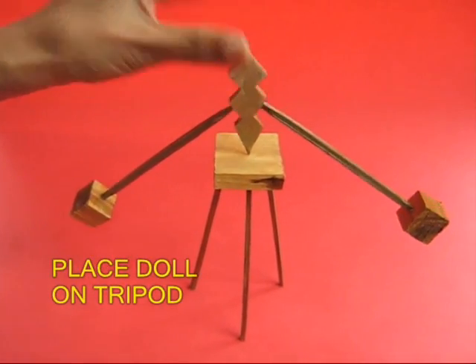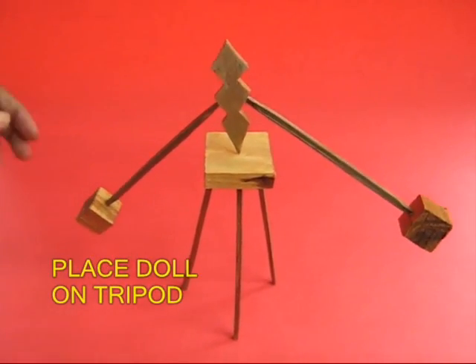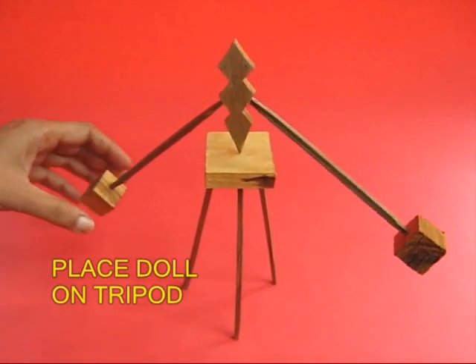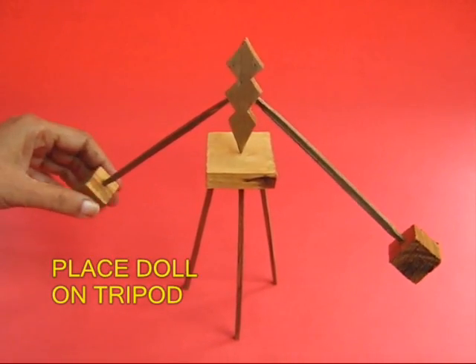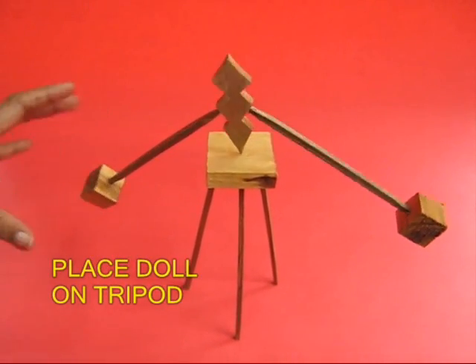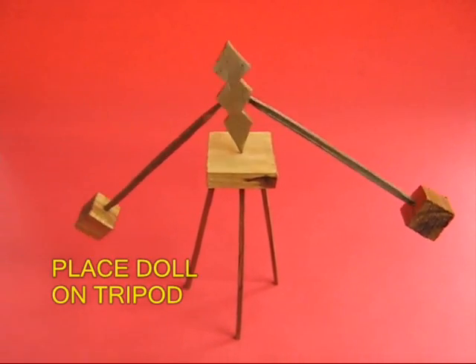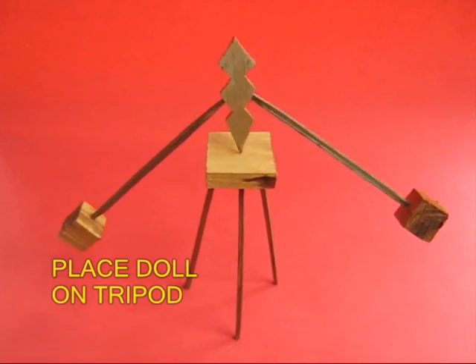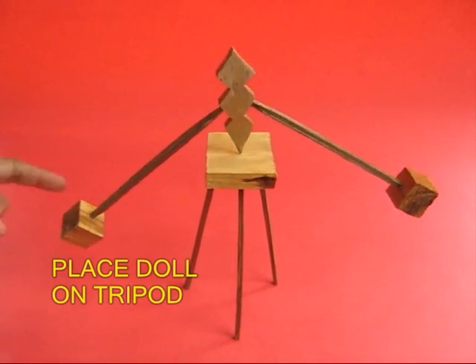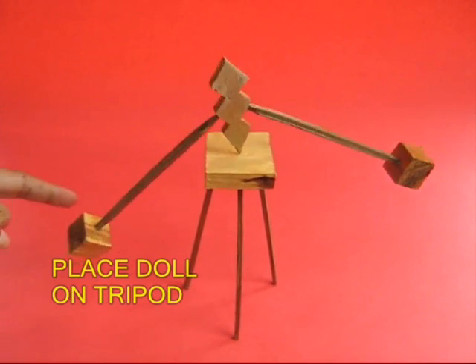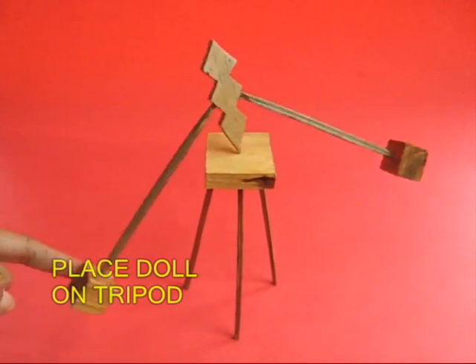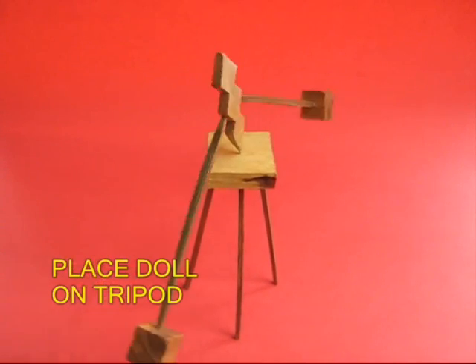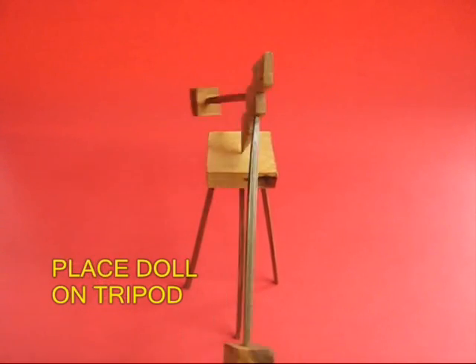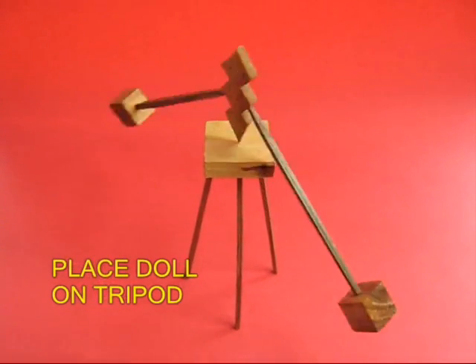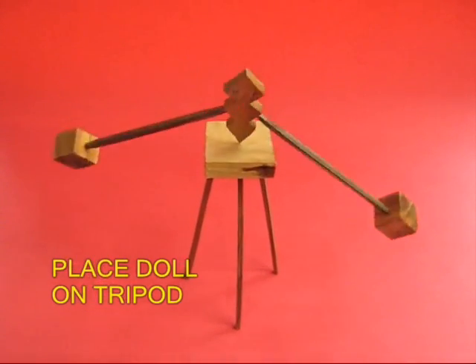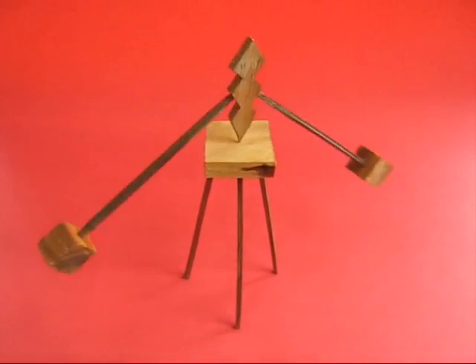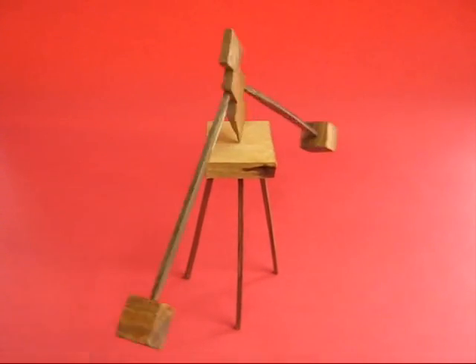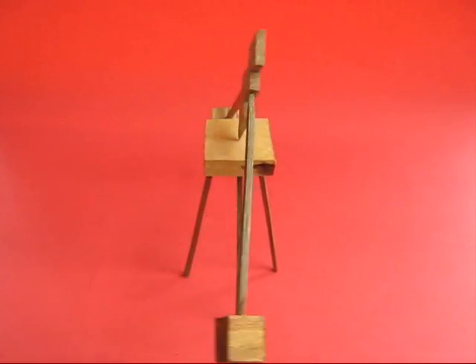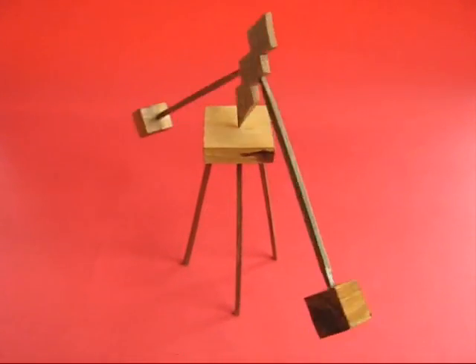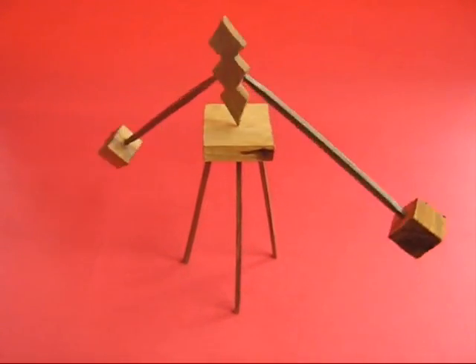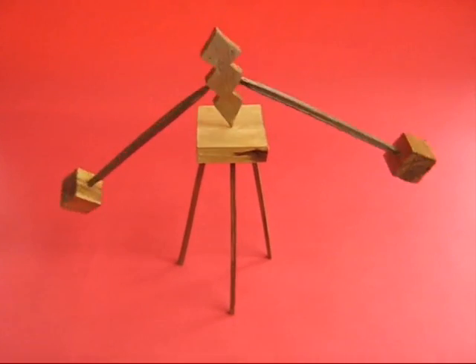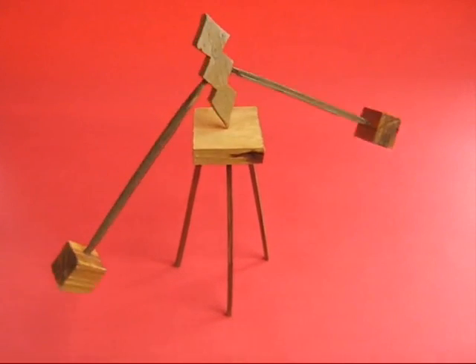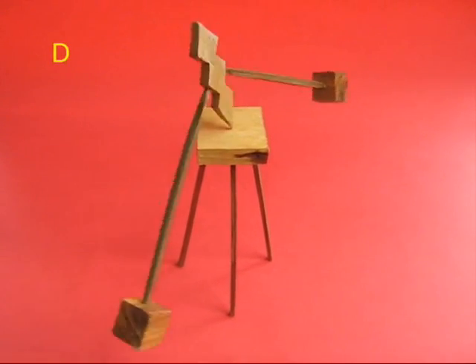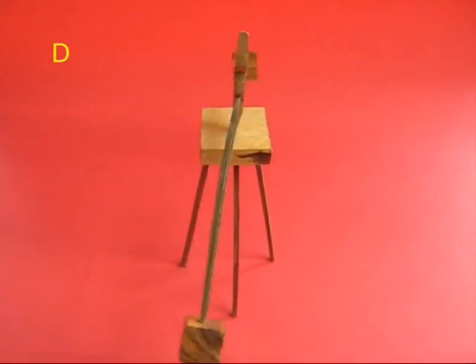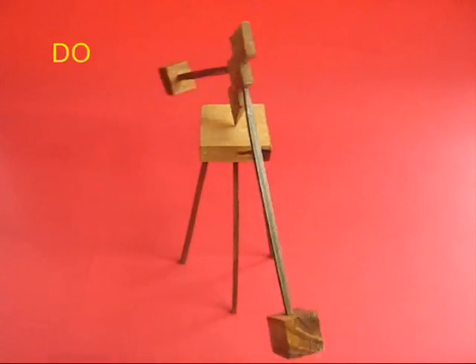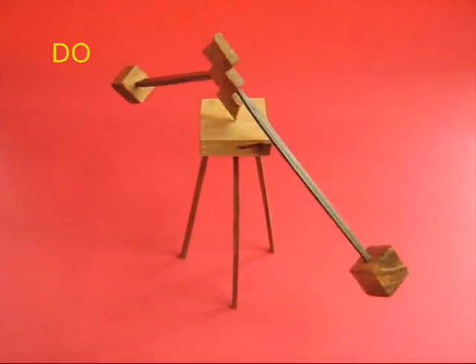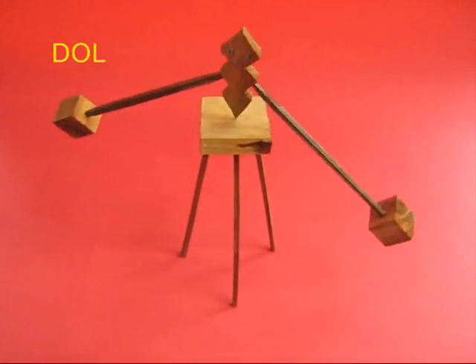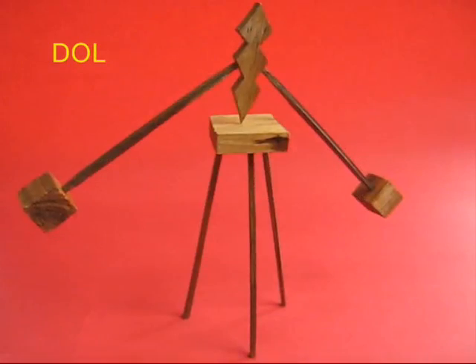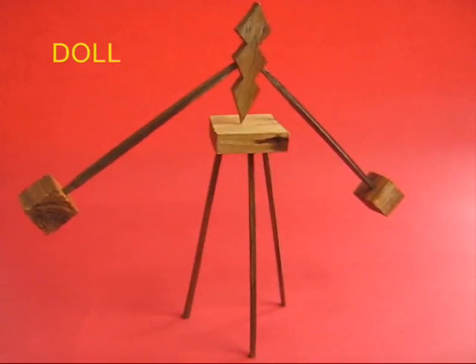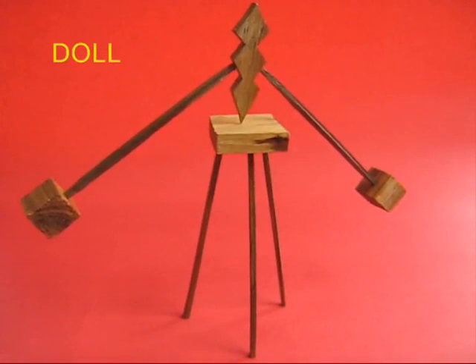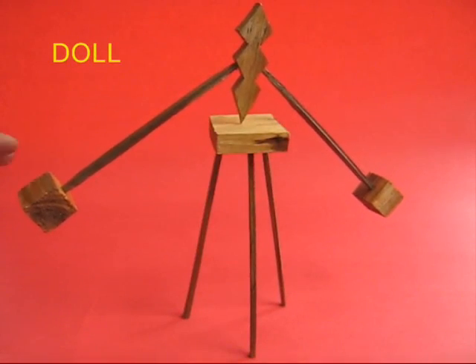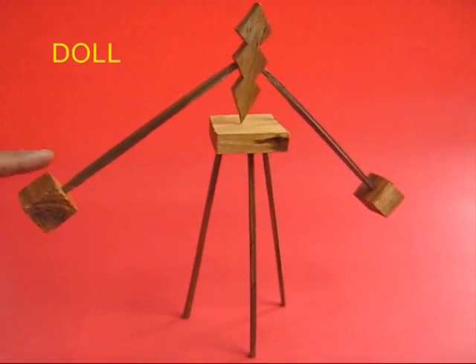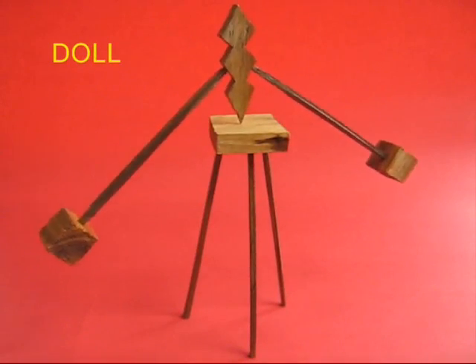The end of the doll is a pivot, and you place it on a wooden tripod. Then you give the doll a push and it will slowly keep going round and round in circles for a very long time.